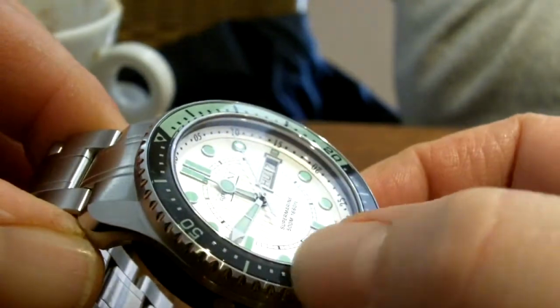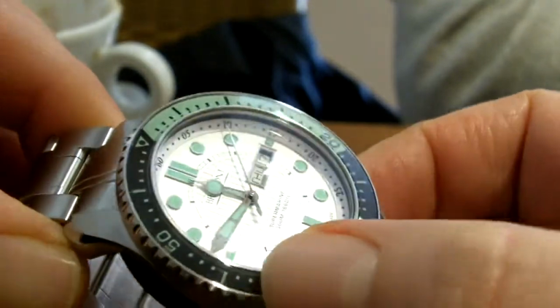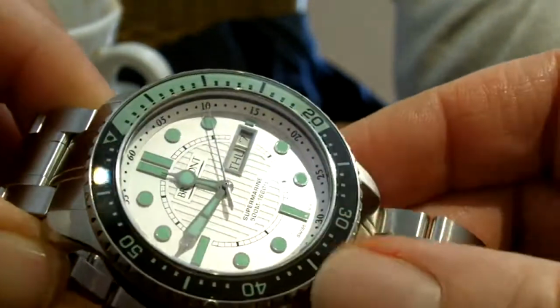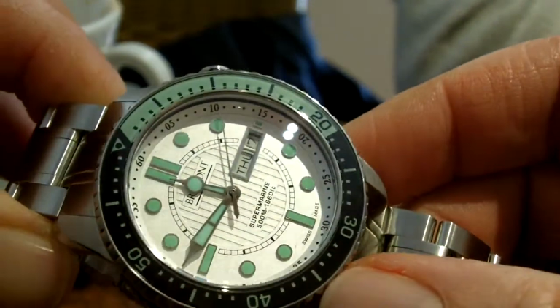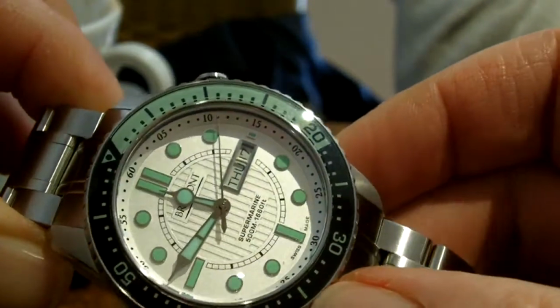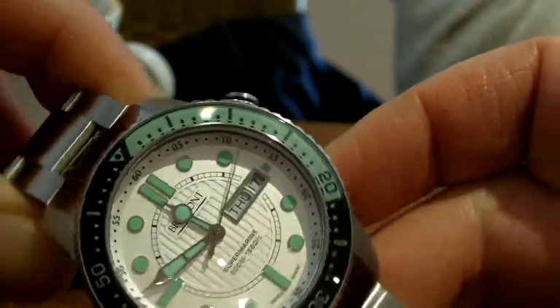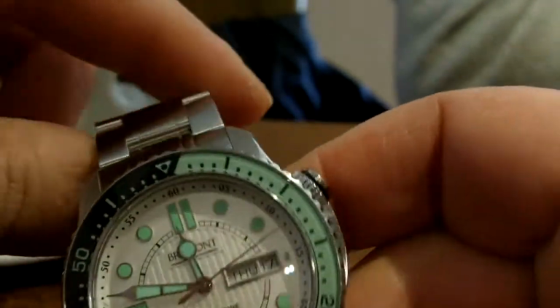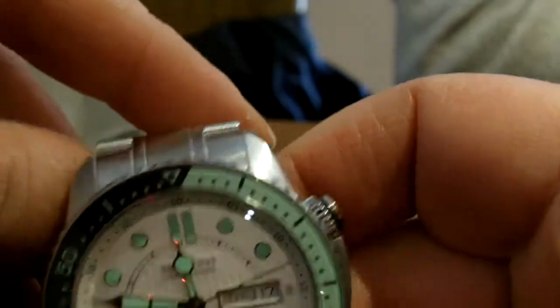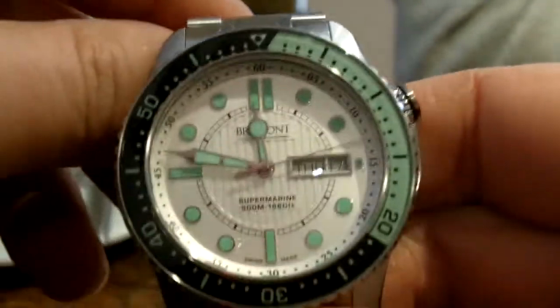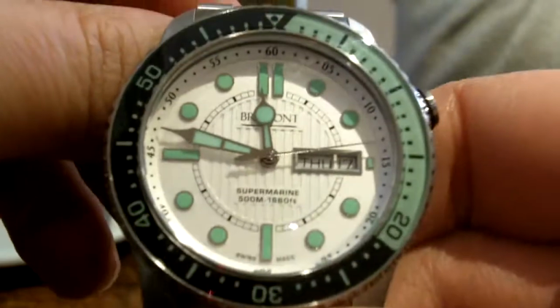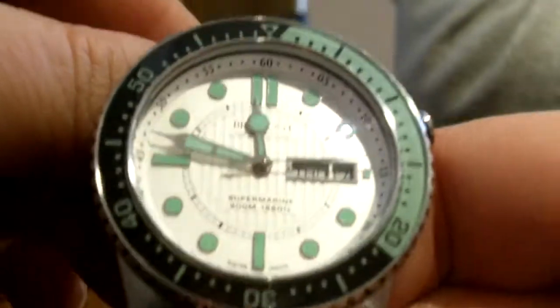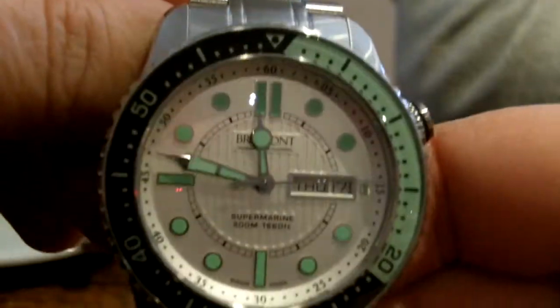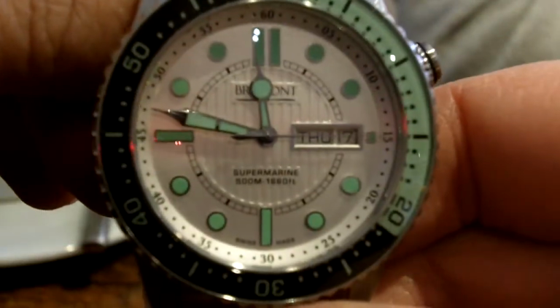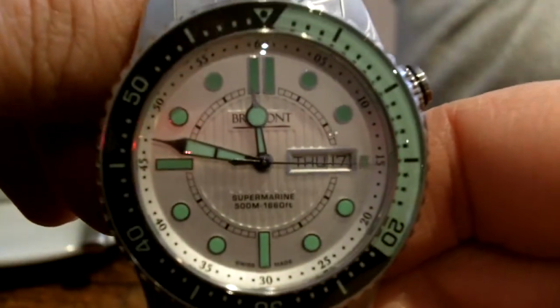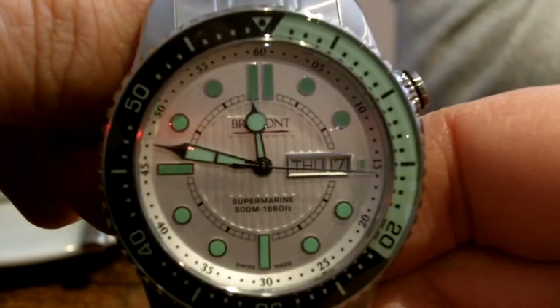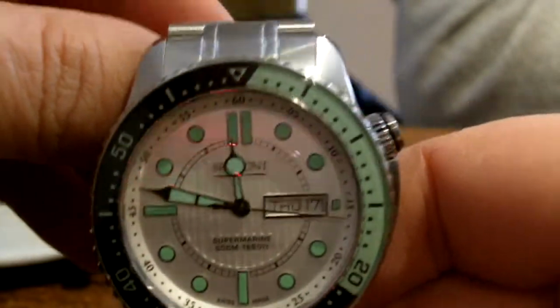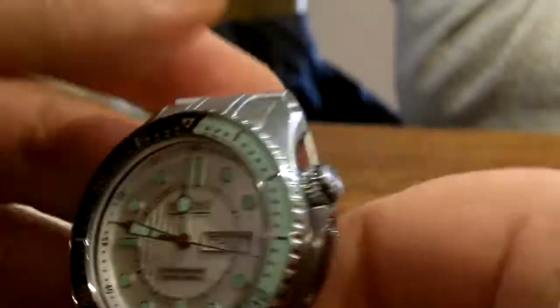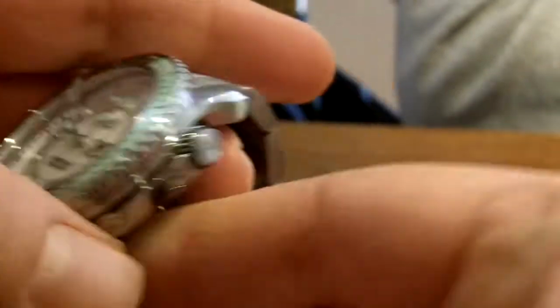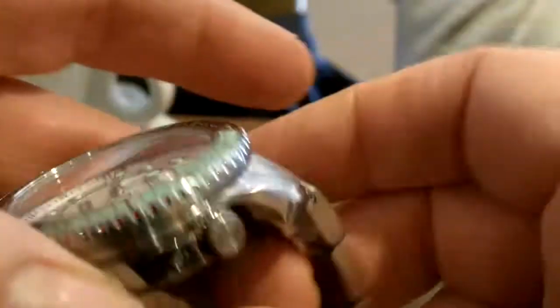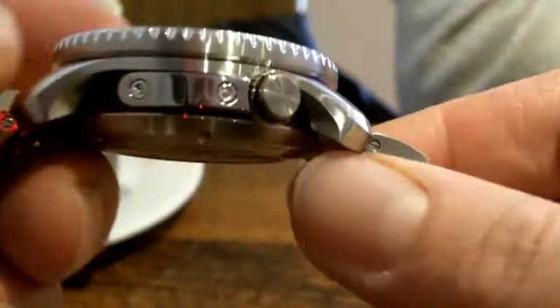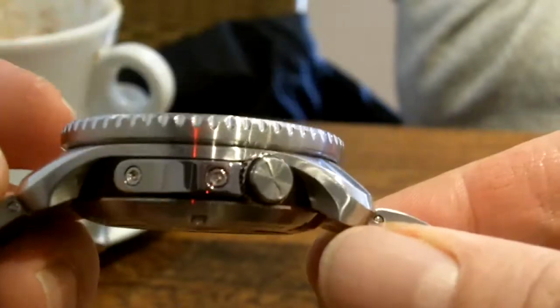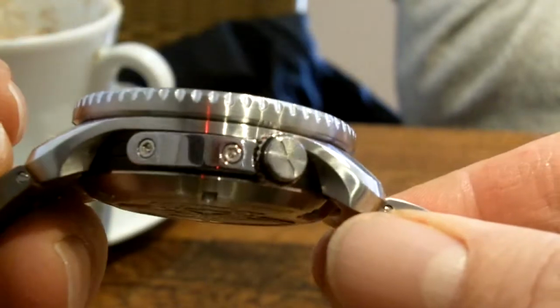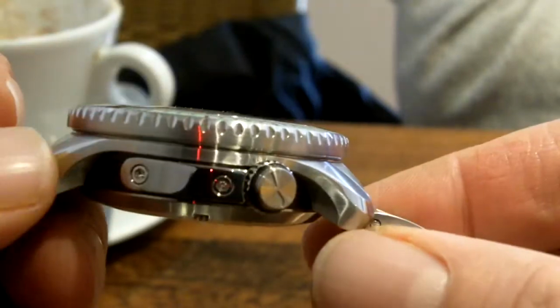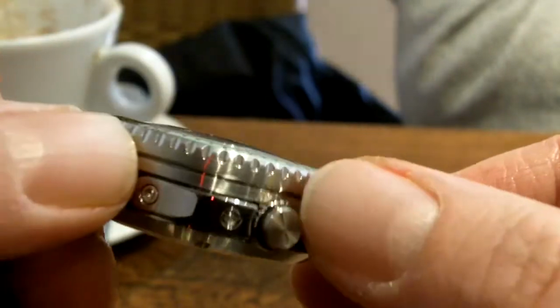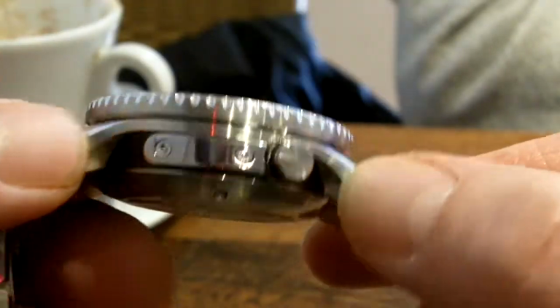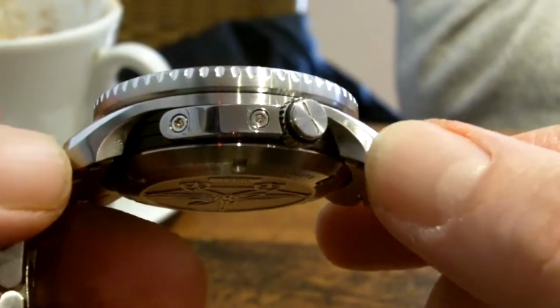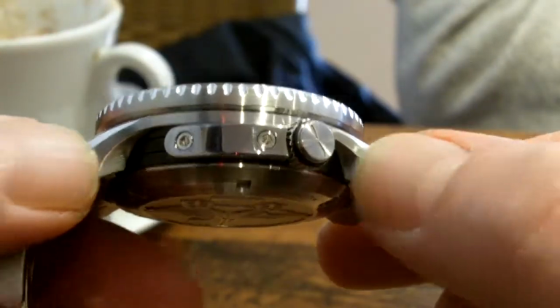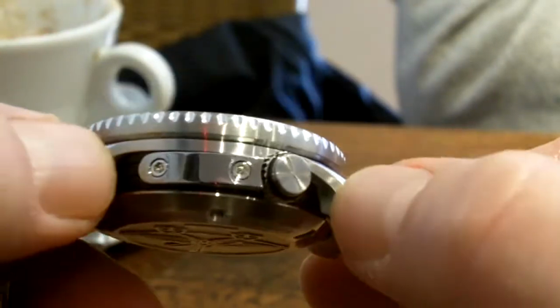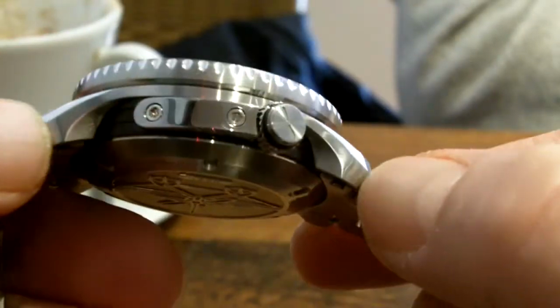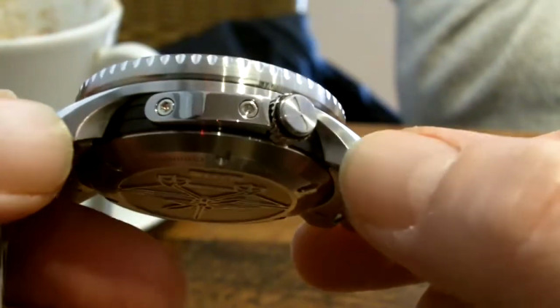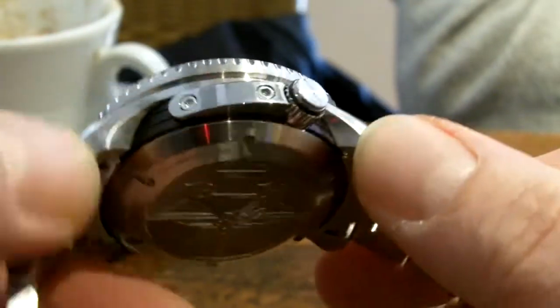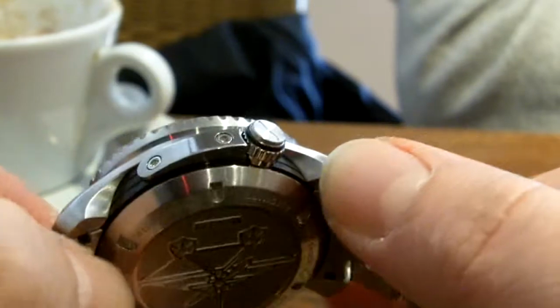Sapphire insert for the bezel. Heavy, very loomy dial. And you can see they've got the Bremont shrouded lugs thing.